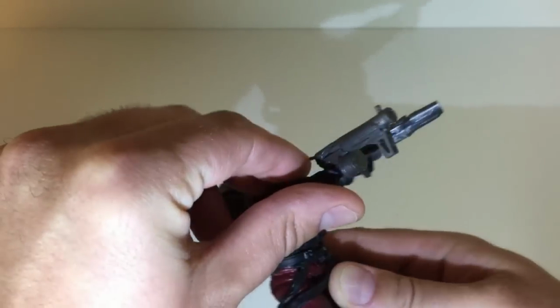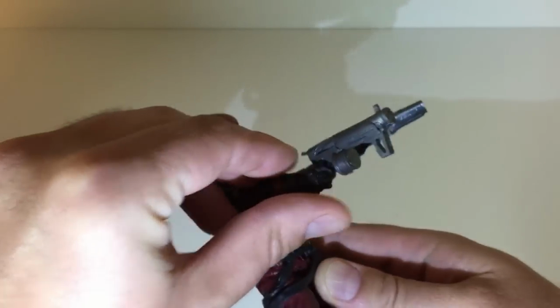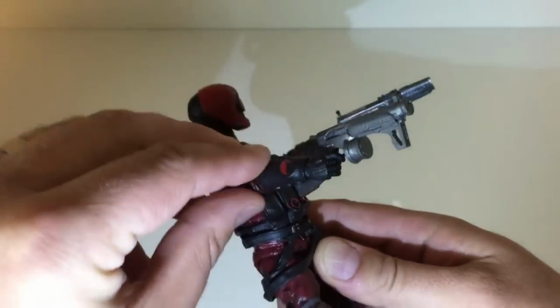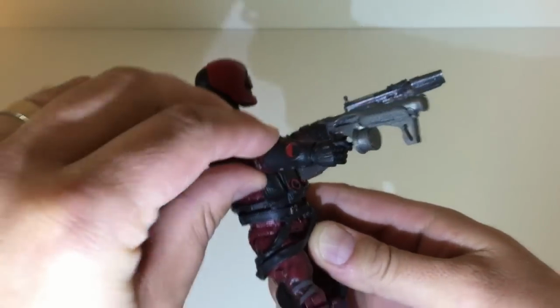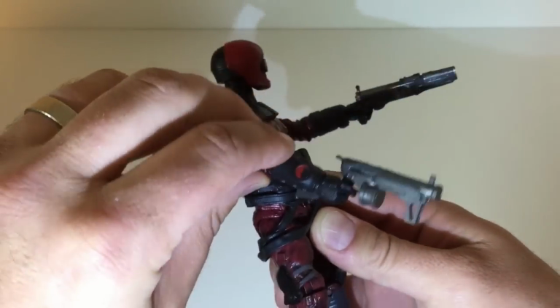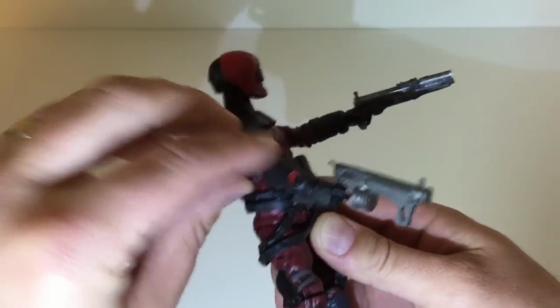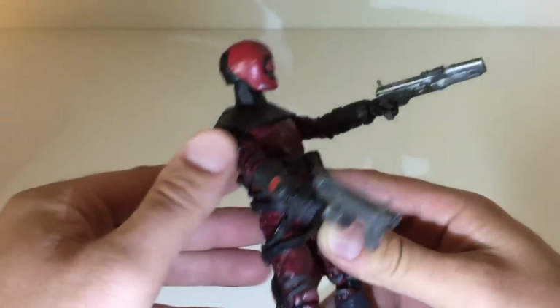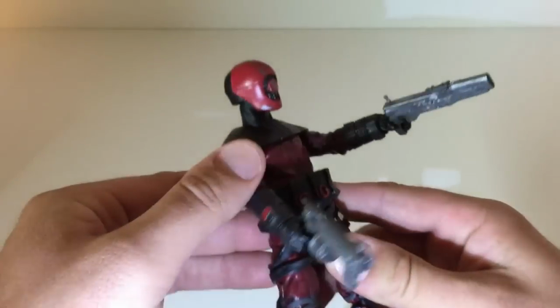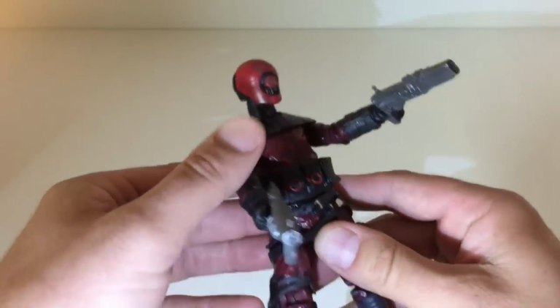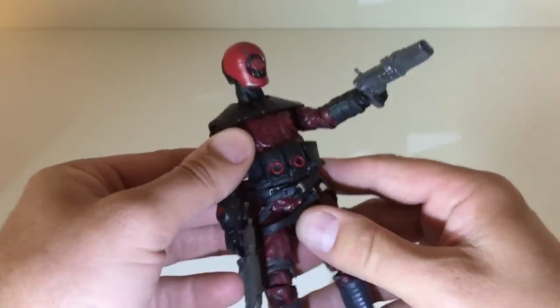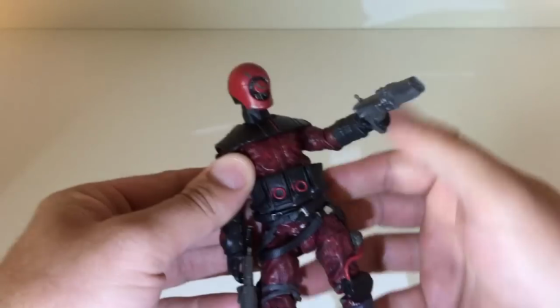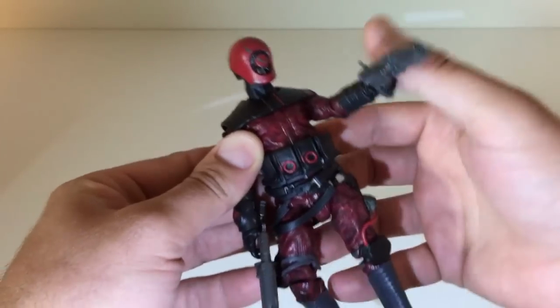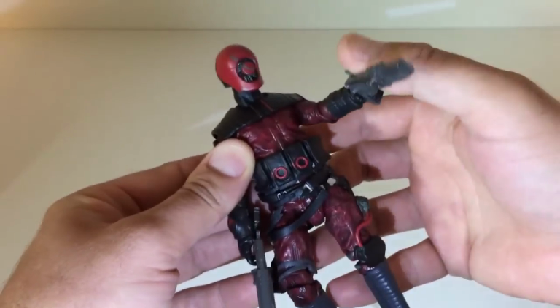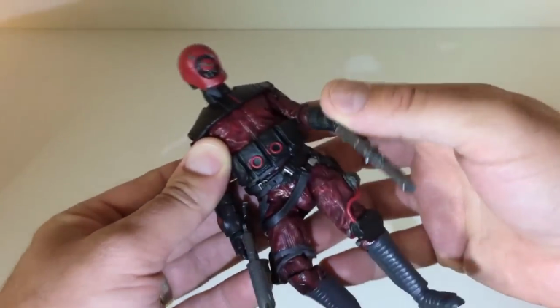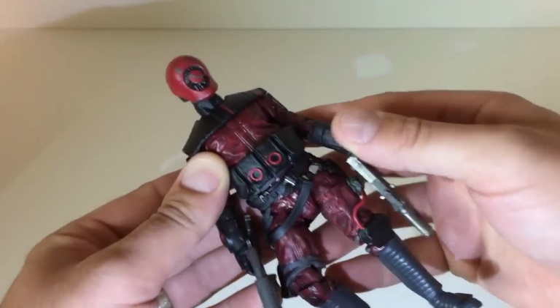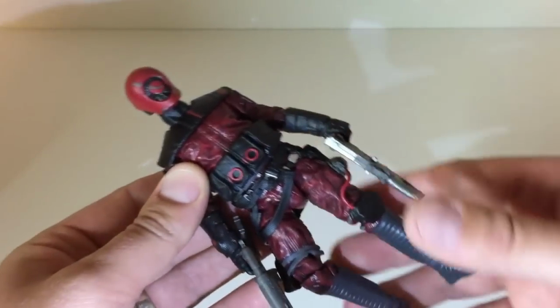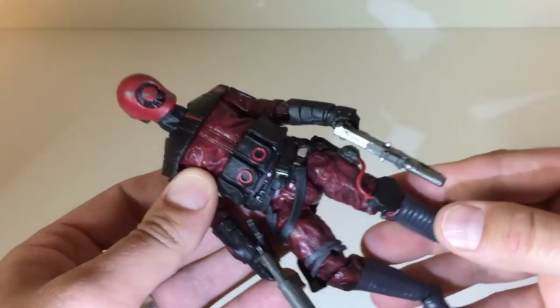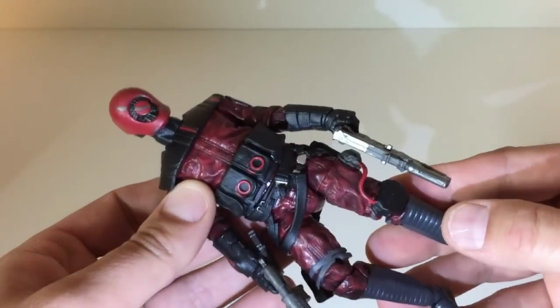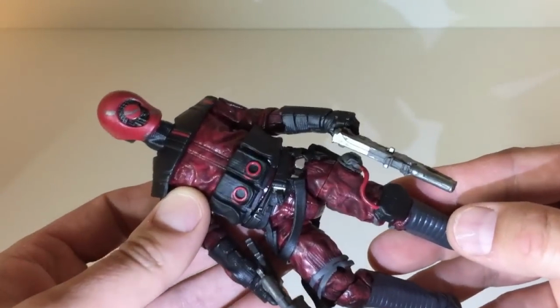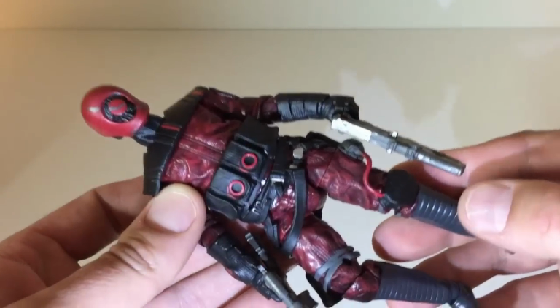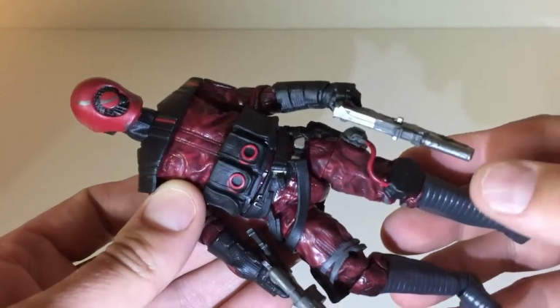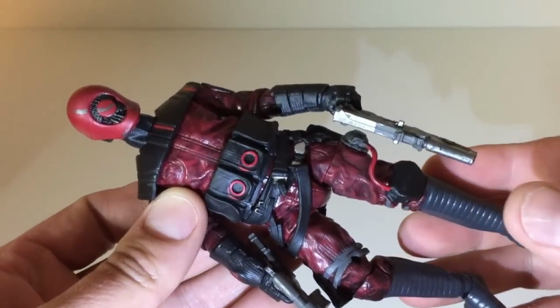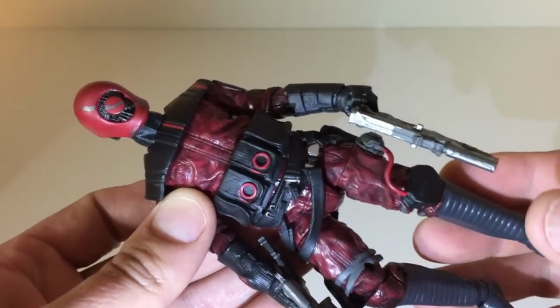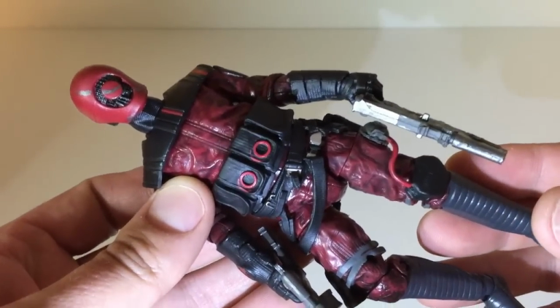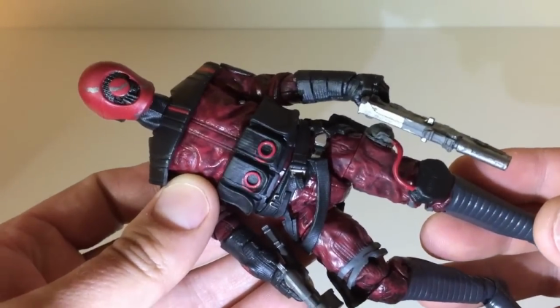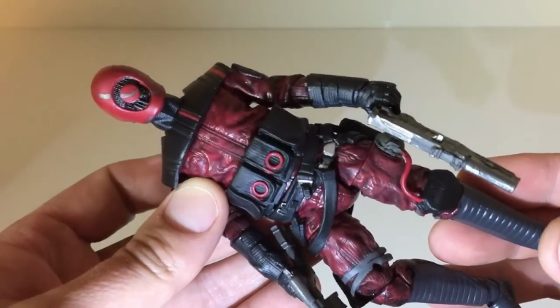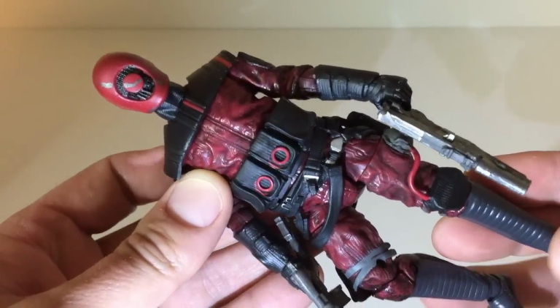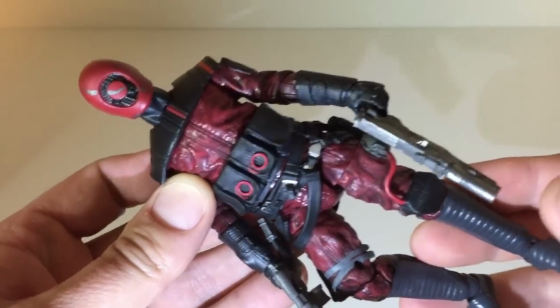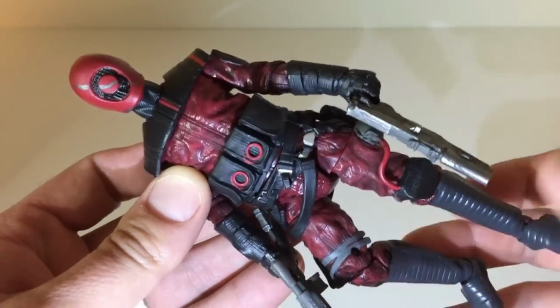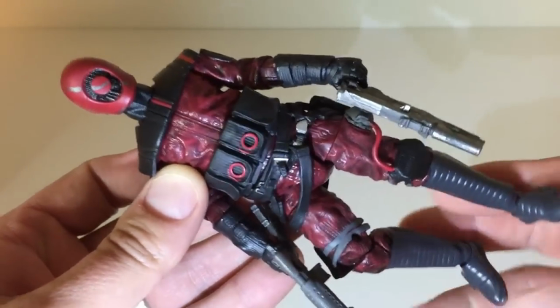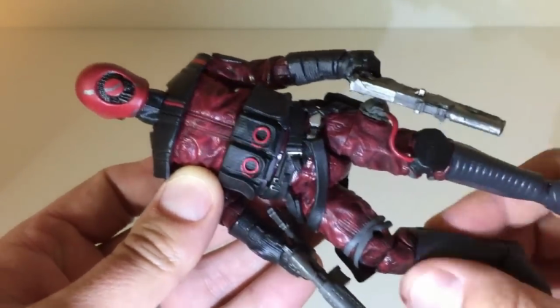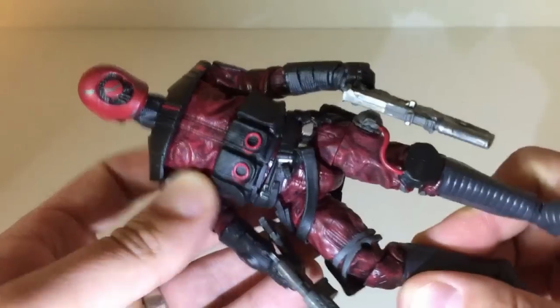Cool guns — he's got two guns there. I'll do a little close-up on the face, a little bit closer. It's really cool, really interesting.